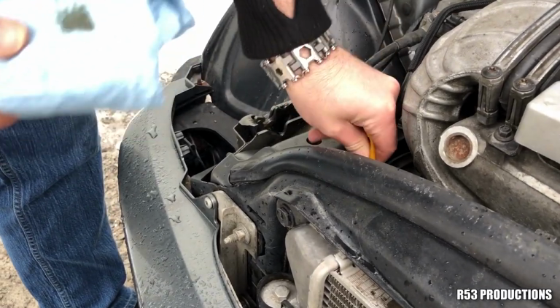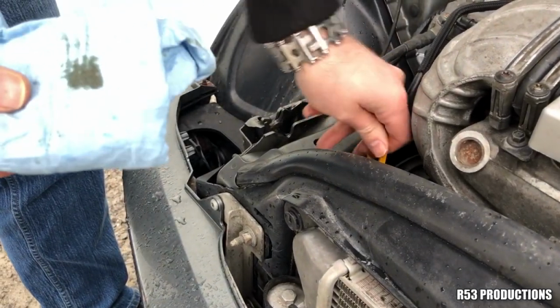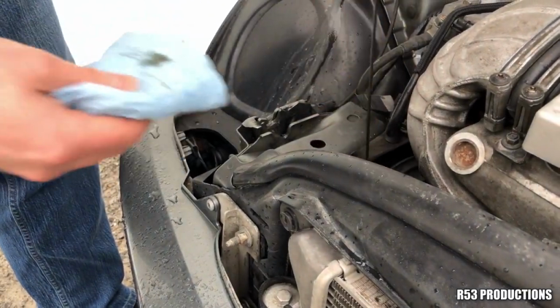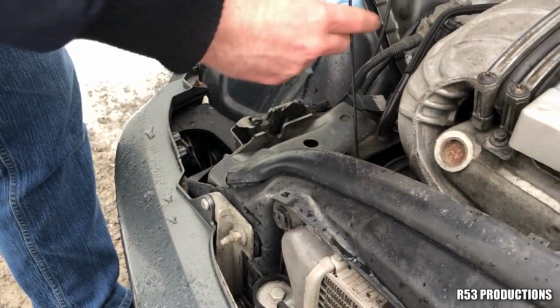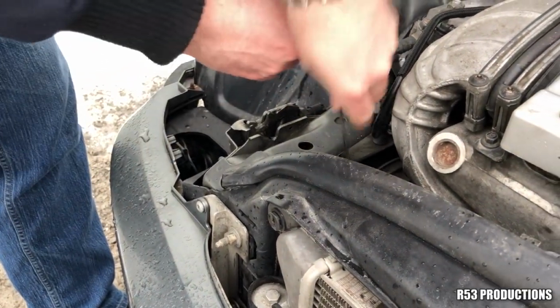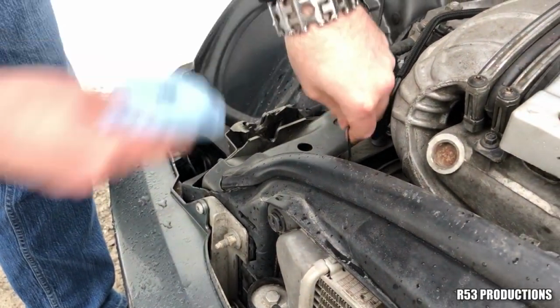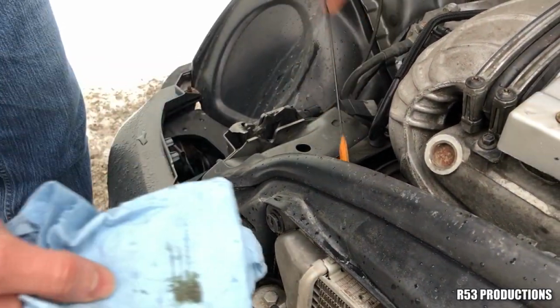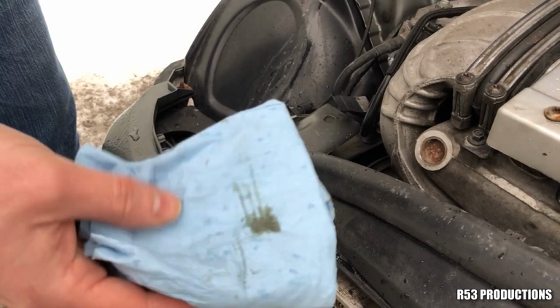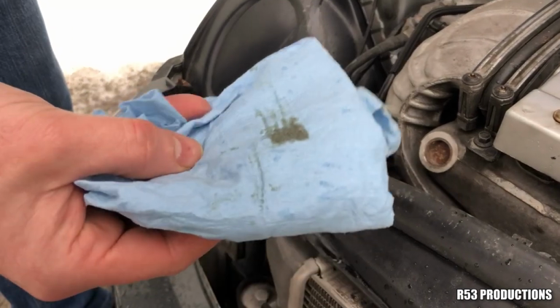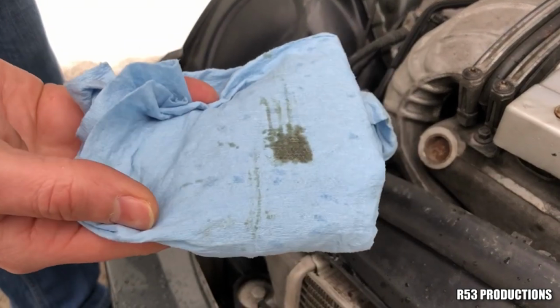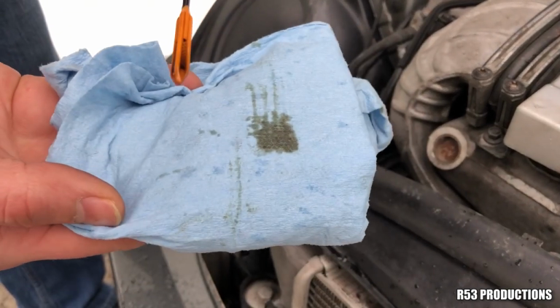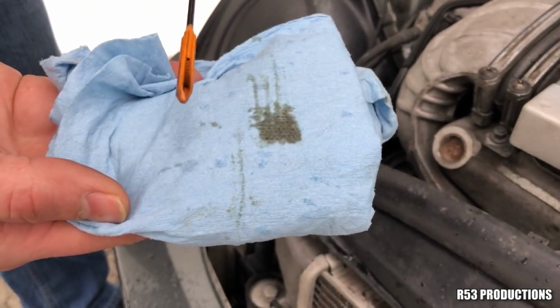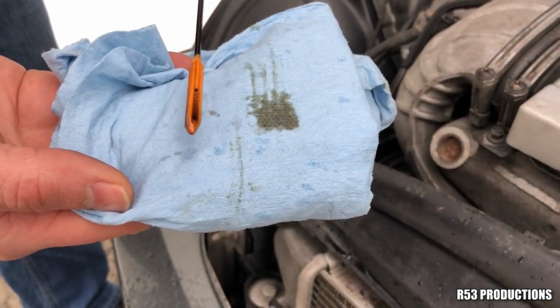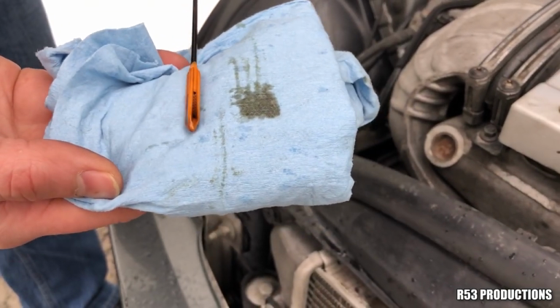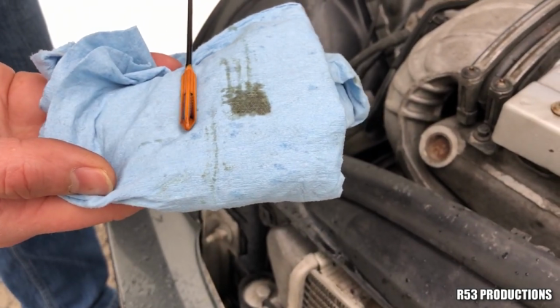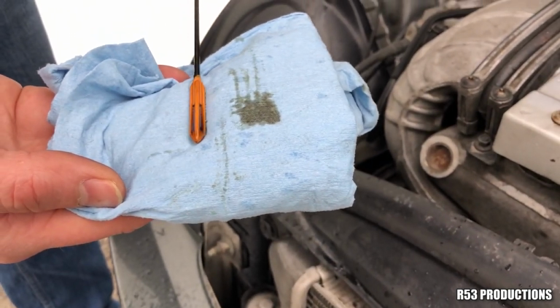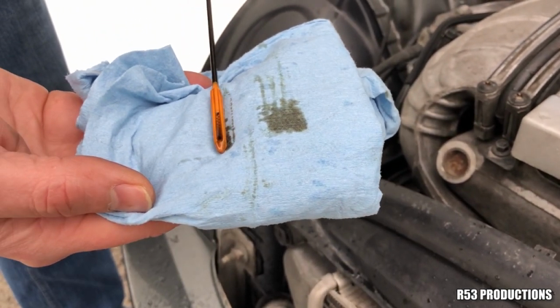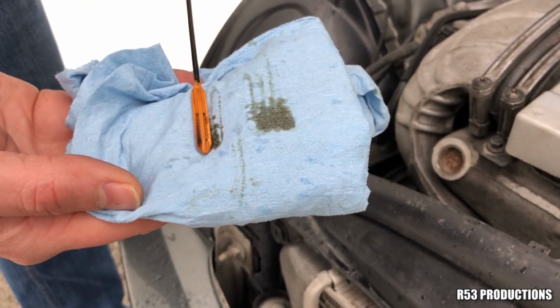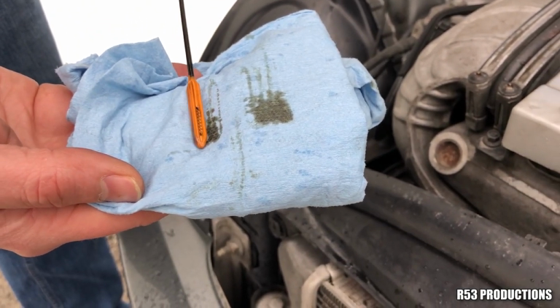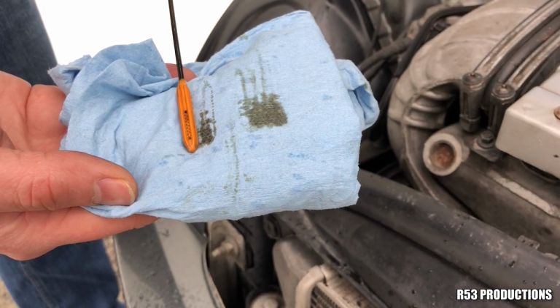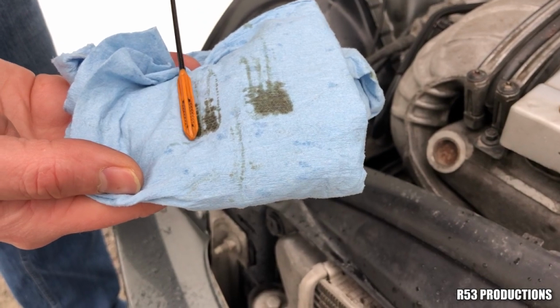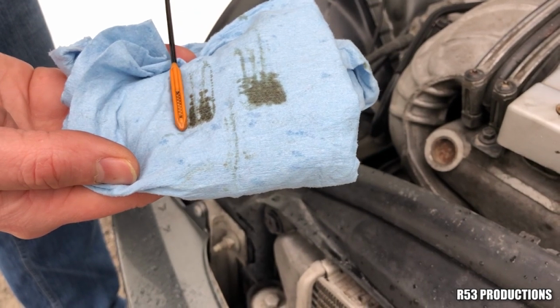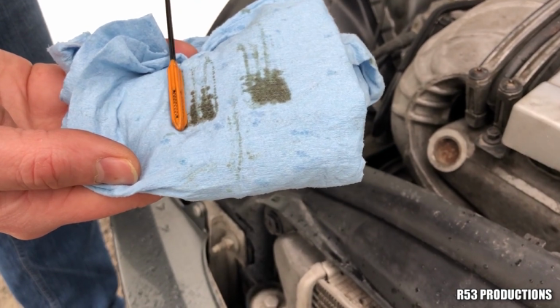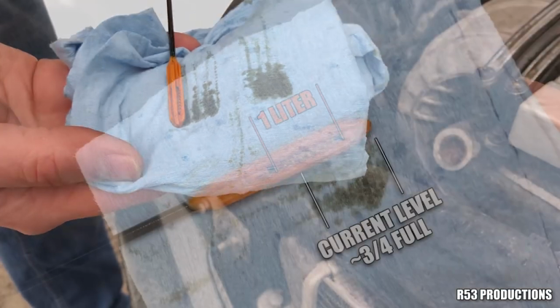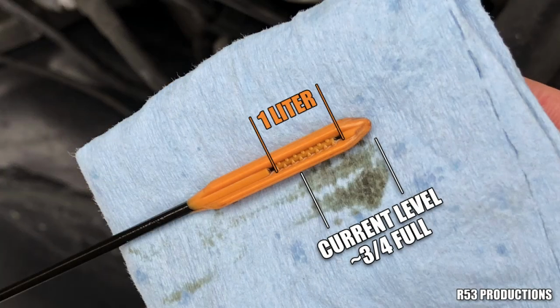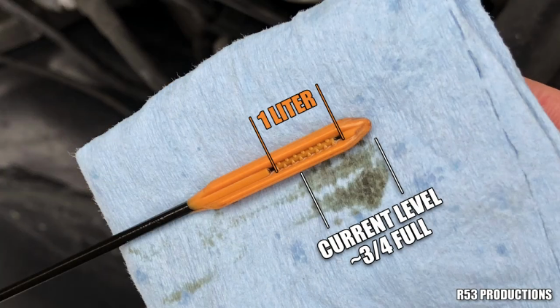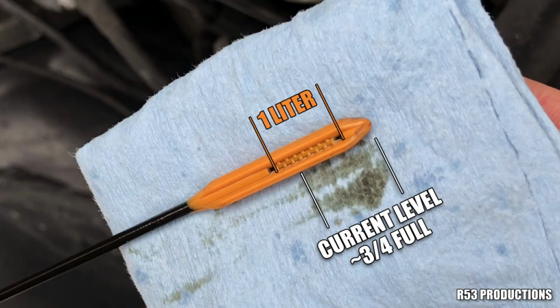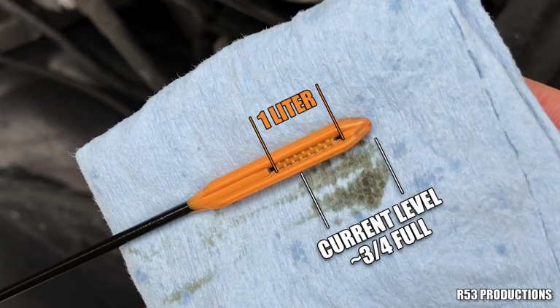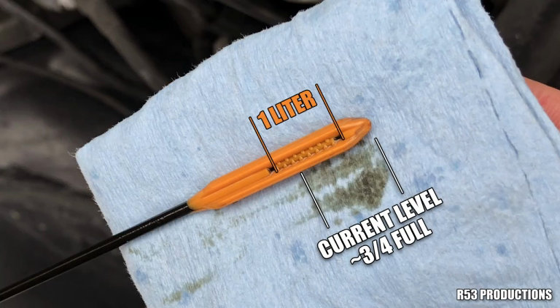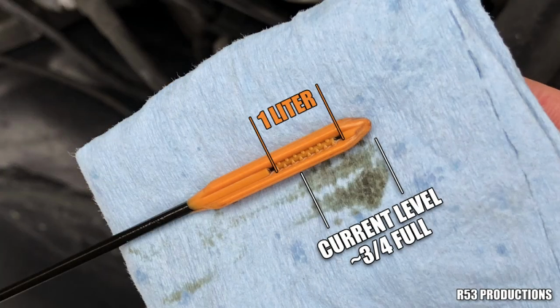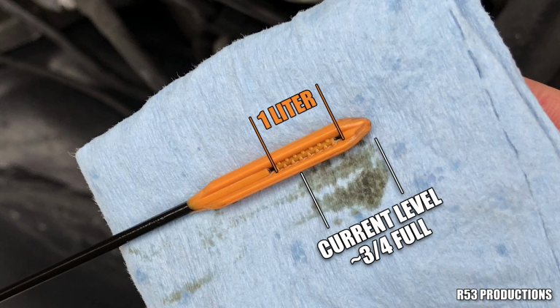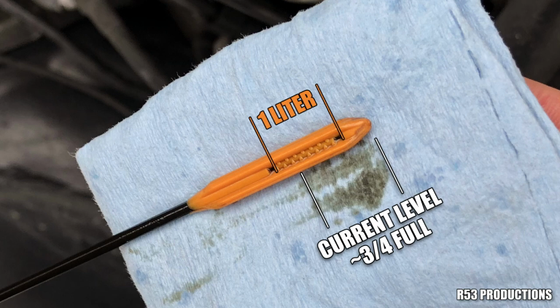Dipstick in, choke up on the paper towel, flat in your hand, place it down and roll it along, and you will see we're at three-quarters level across the average of it.